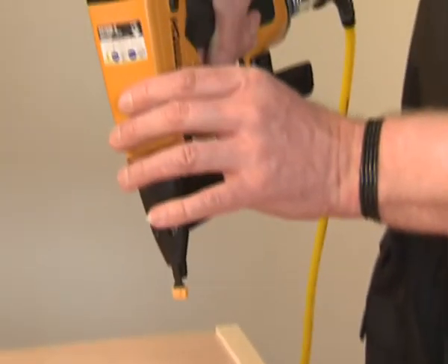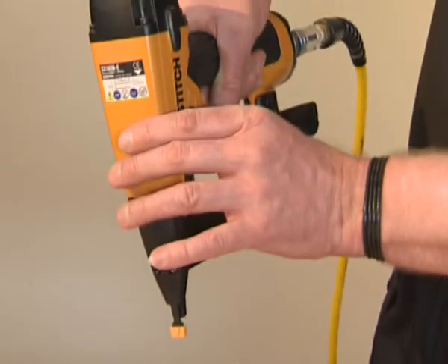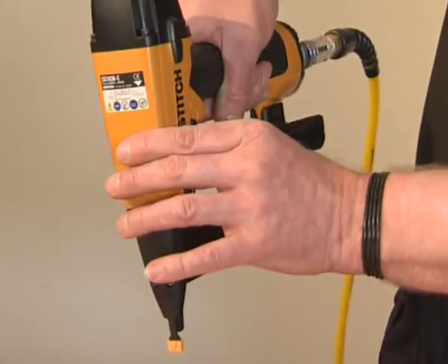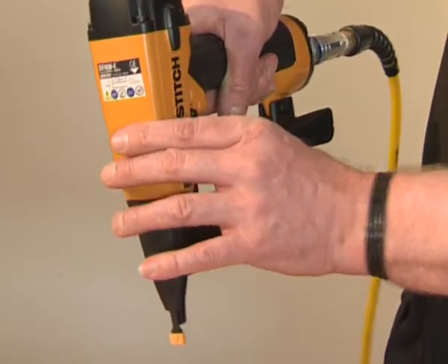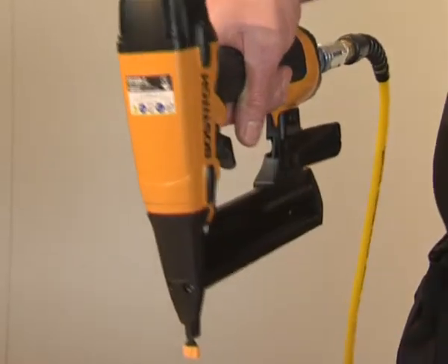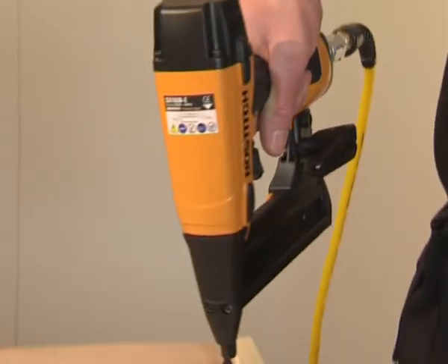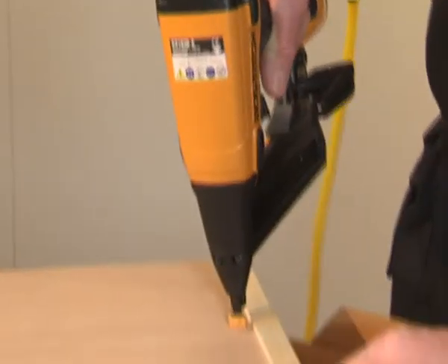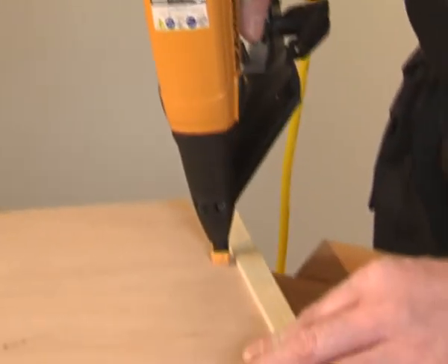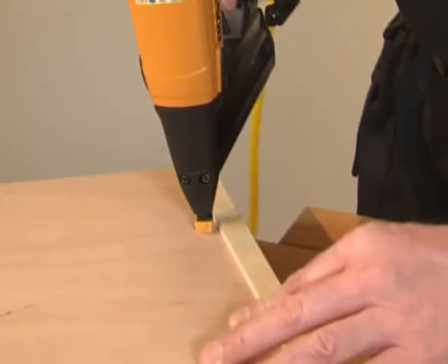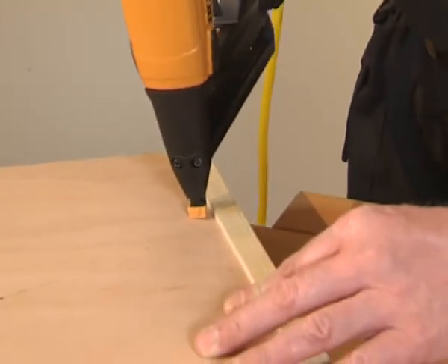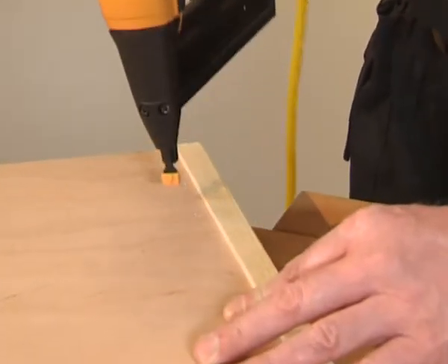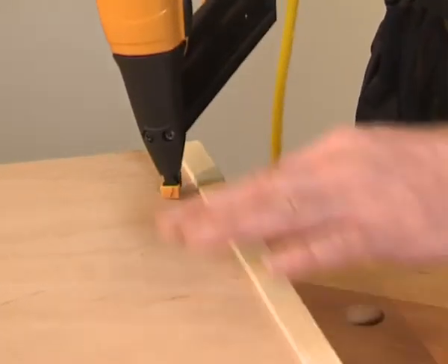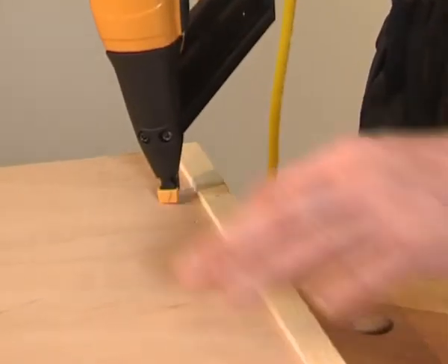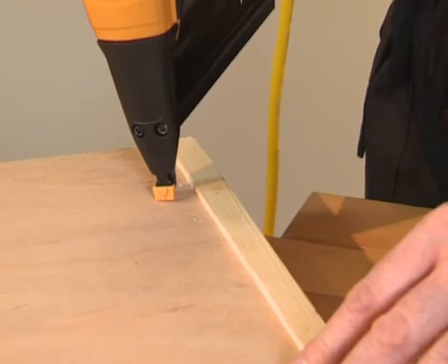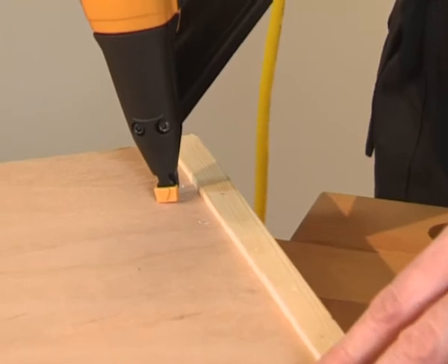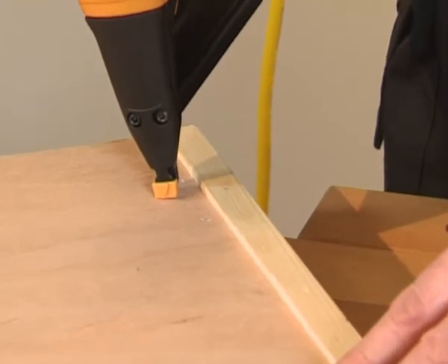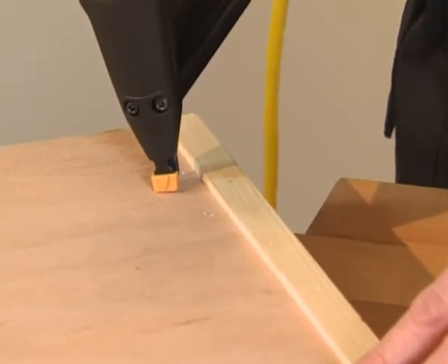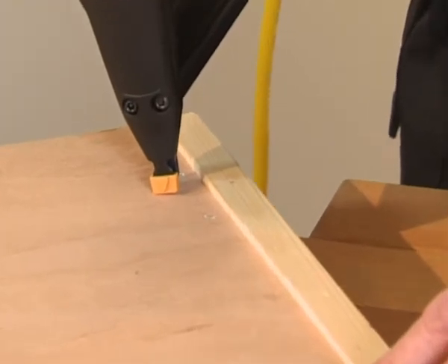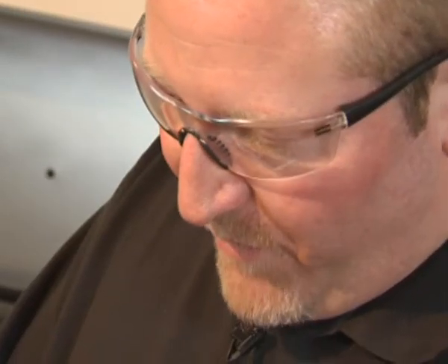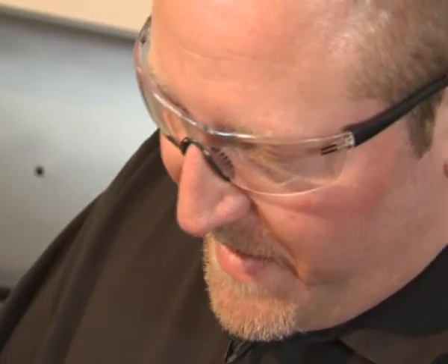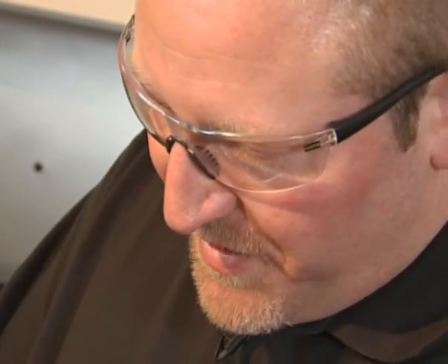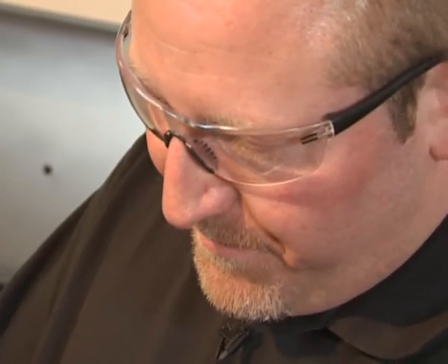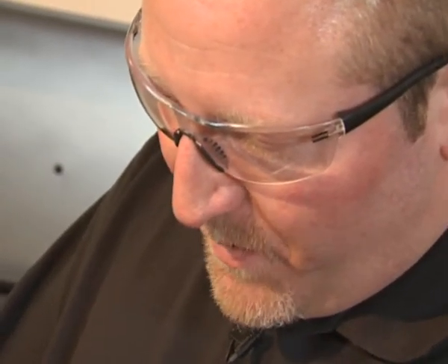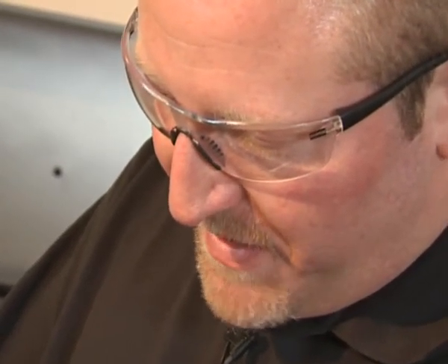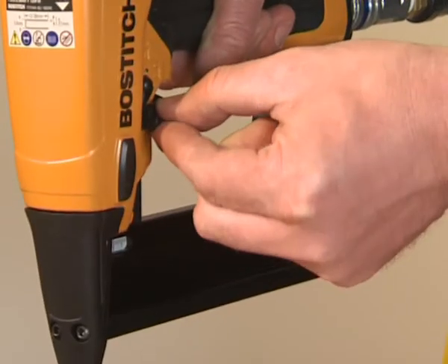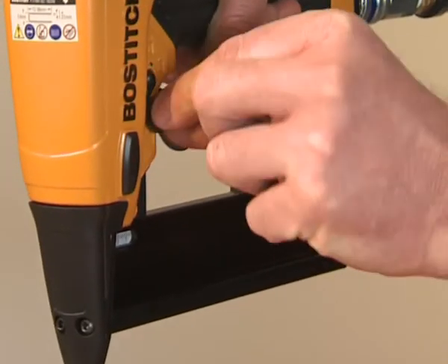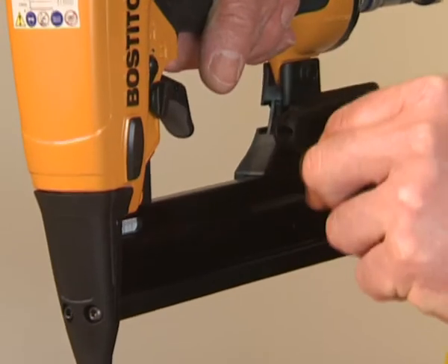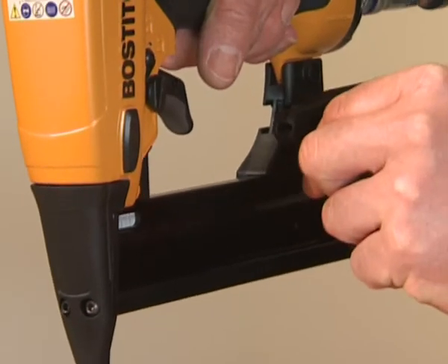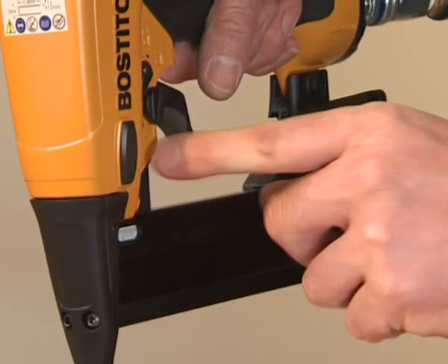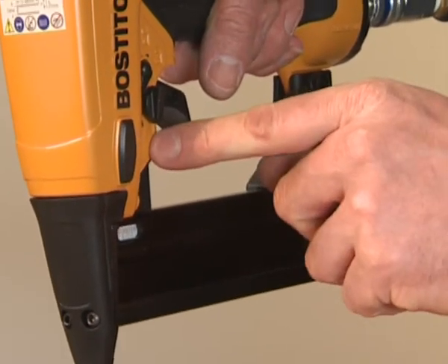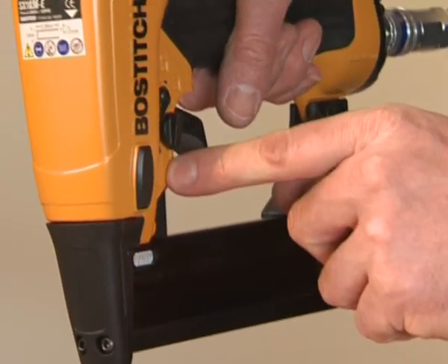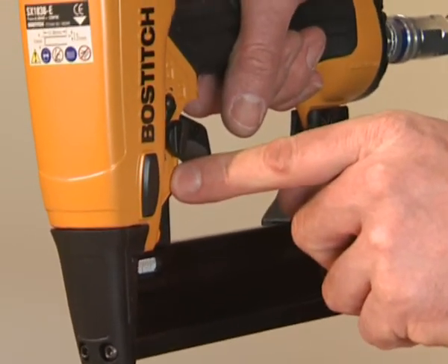We can also increase the depth and go slightly deeper into the material. If we want to speed up production, we simply turn the dial and move into the multi shot position.